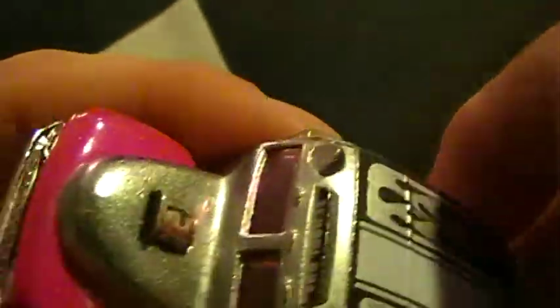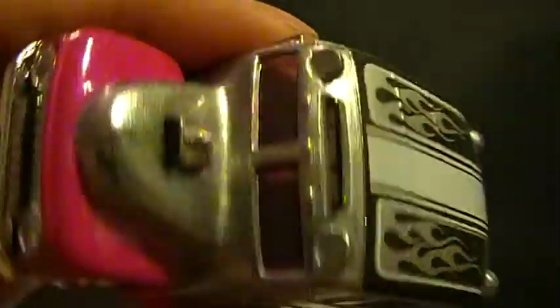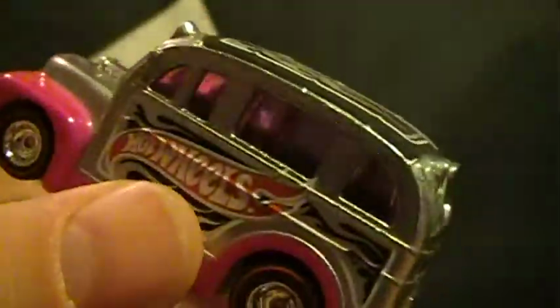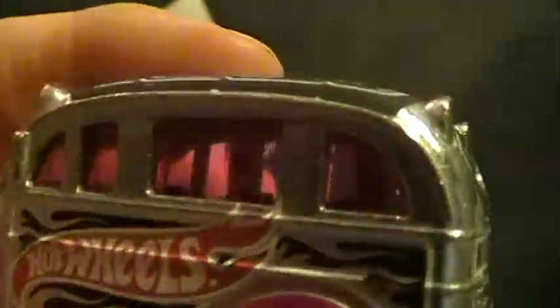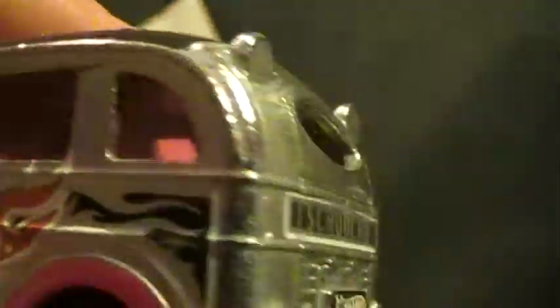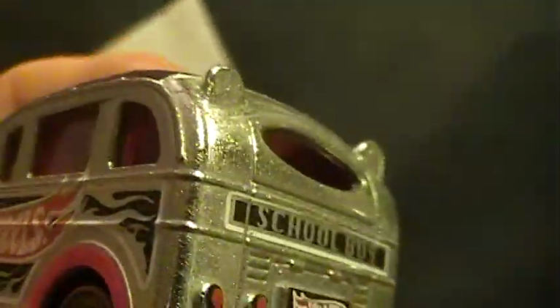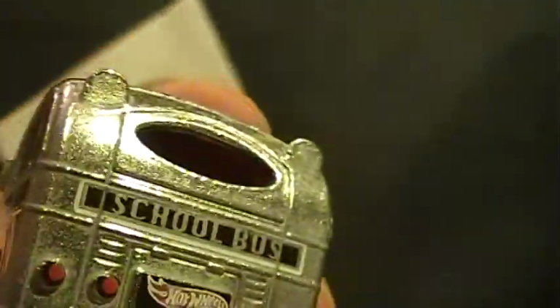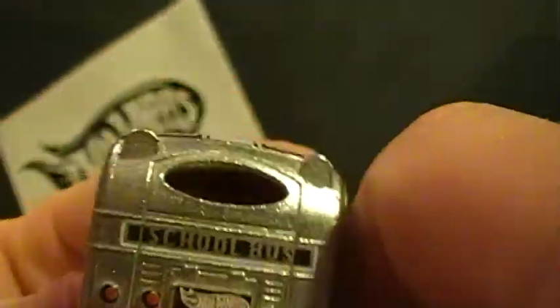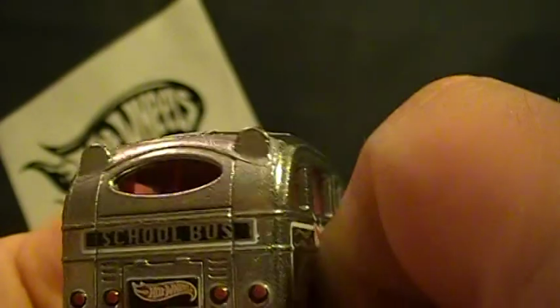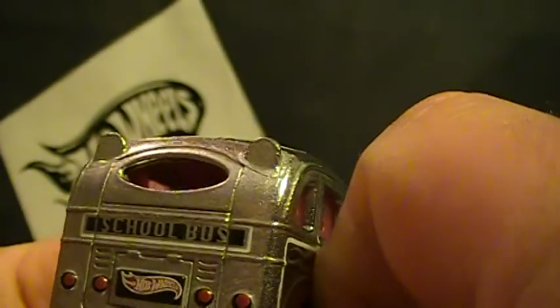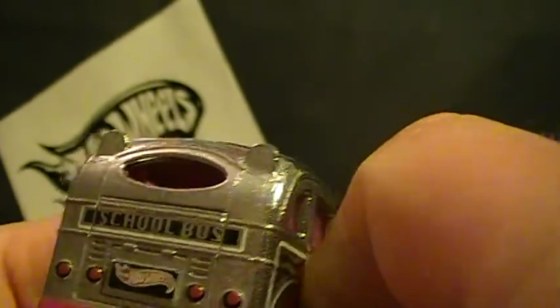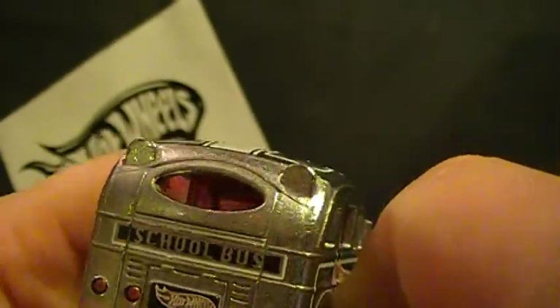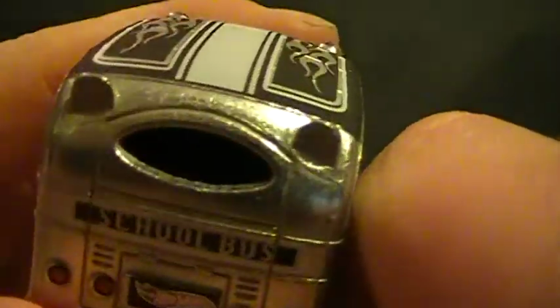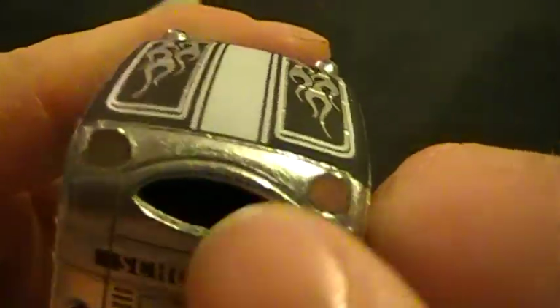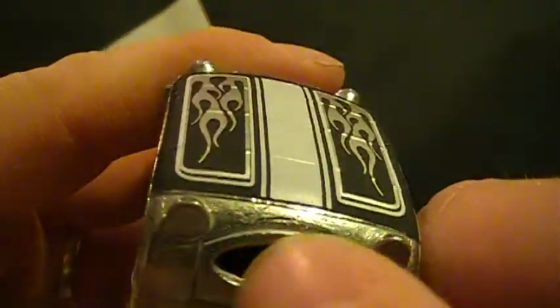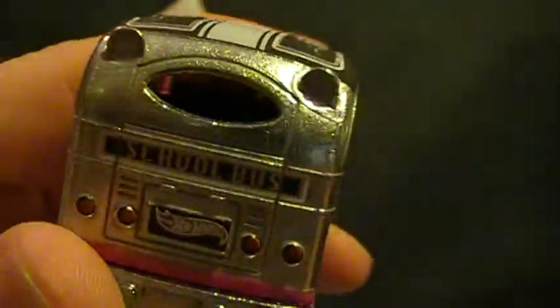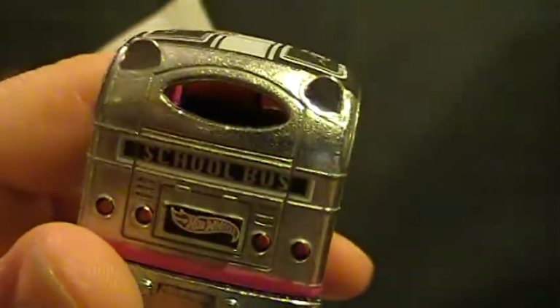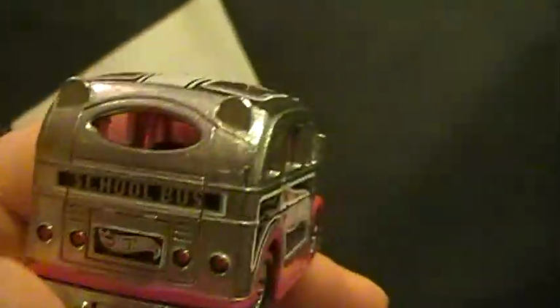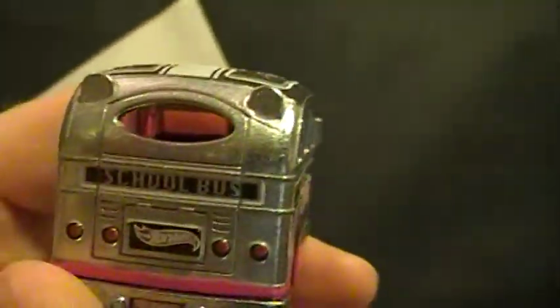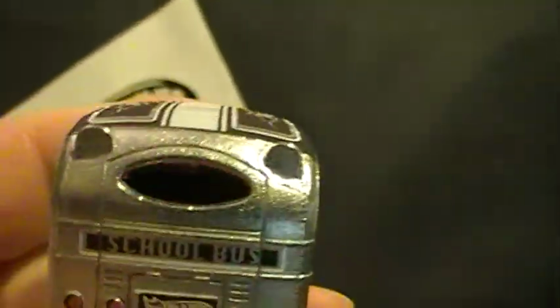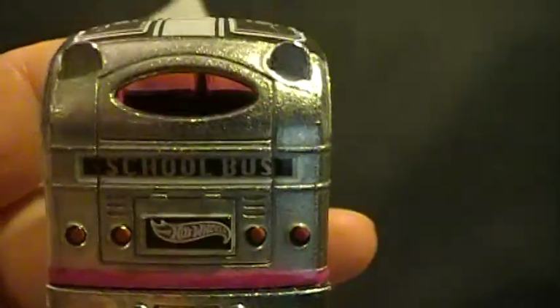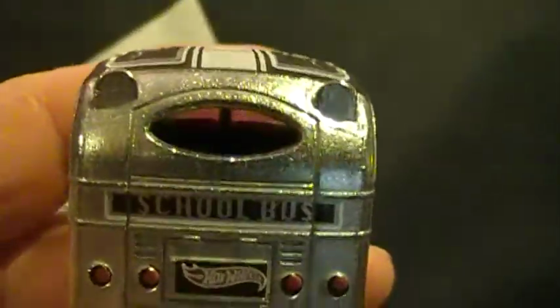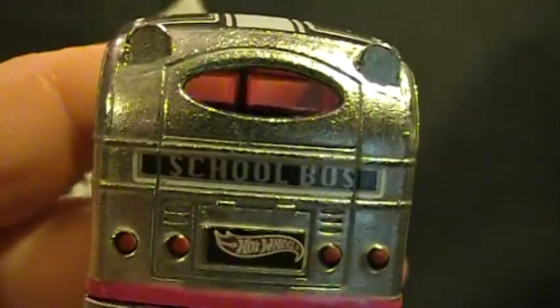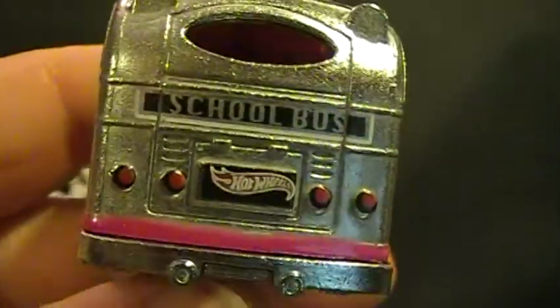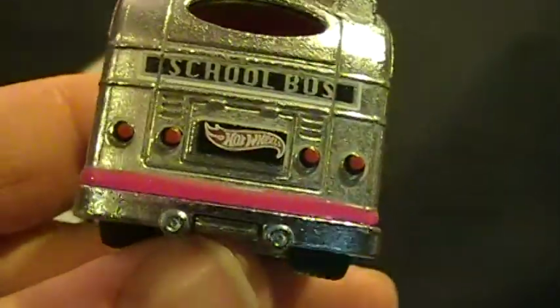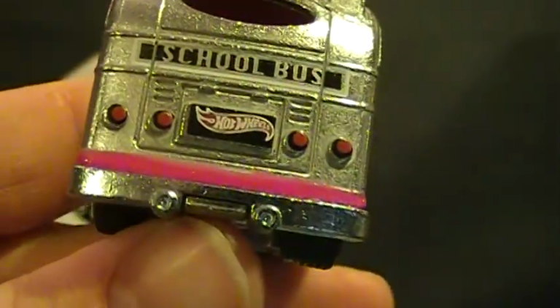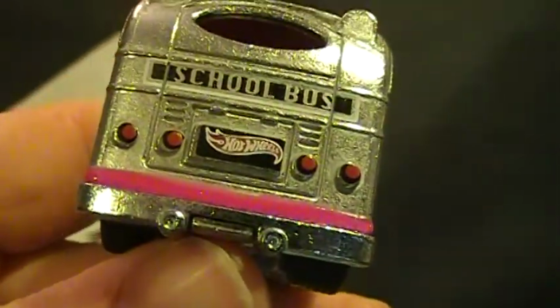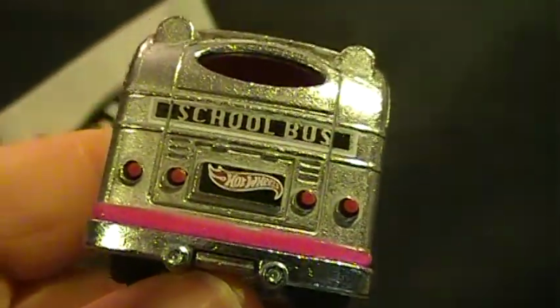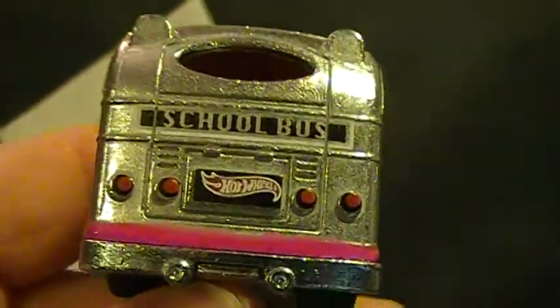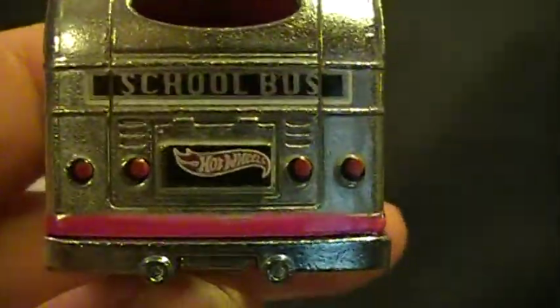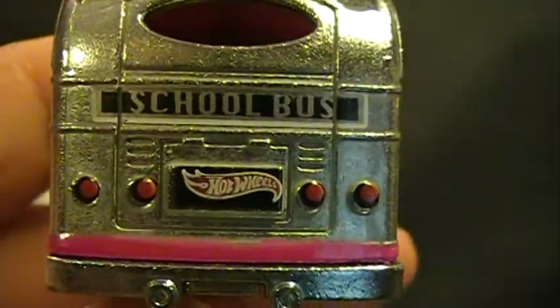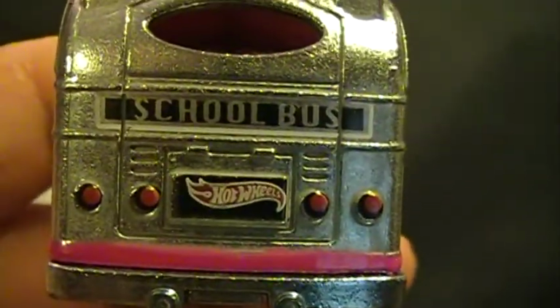Inside's kind of hollow. Don't look like there's any kind of detail. There's a hole in the back right there. I don't know if that's supposed to be there or not. But as you can see, school bus, Hot Wheels.